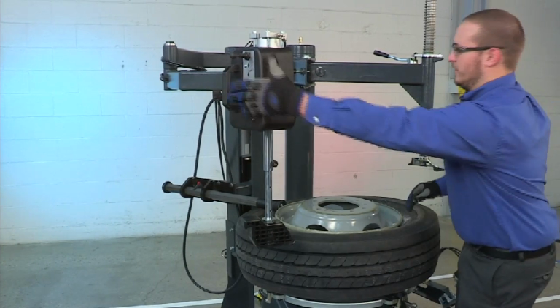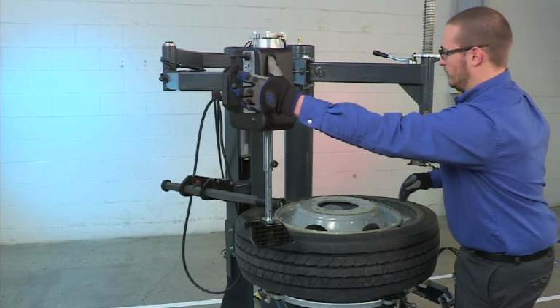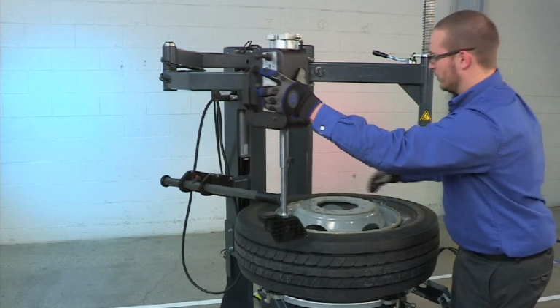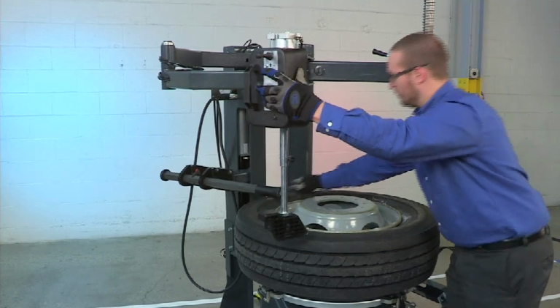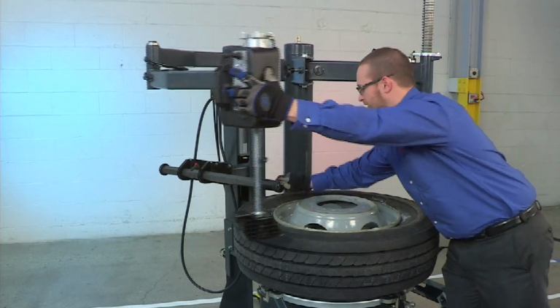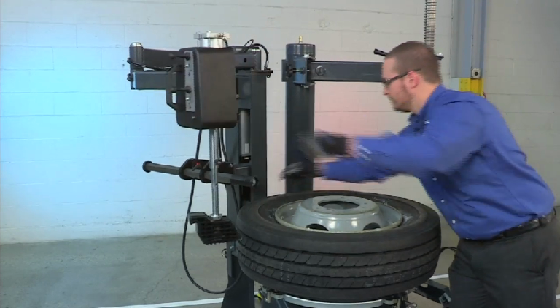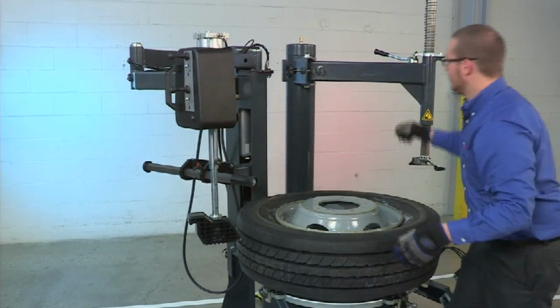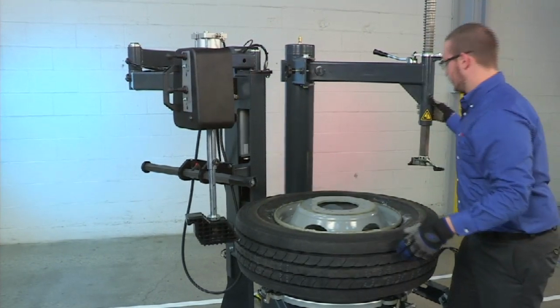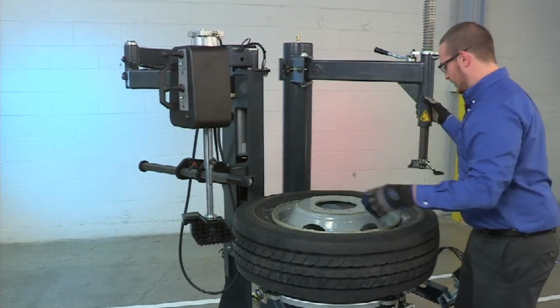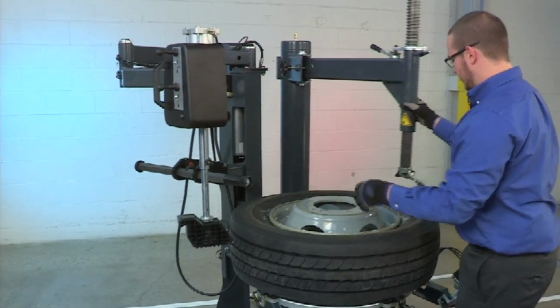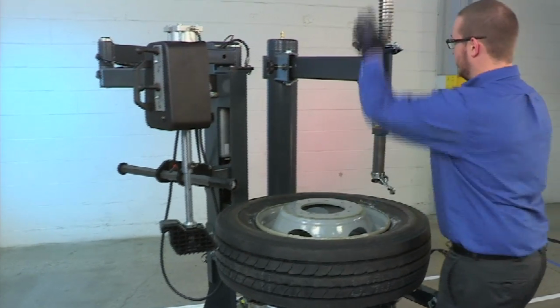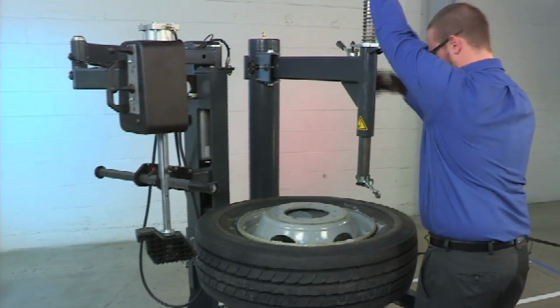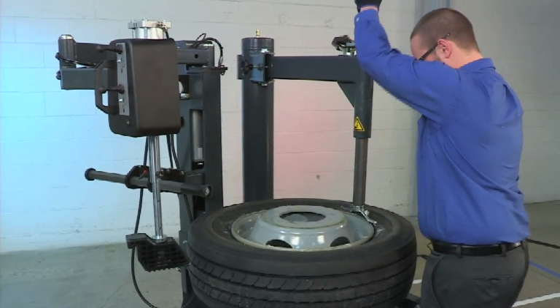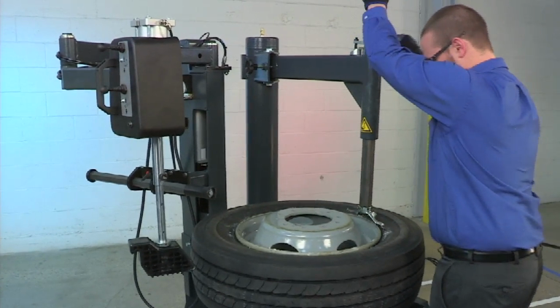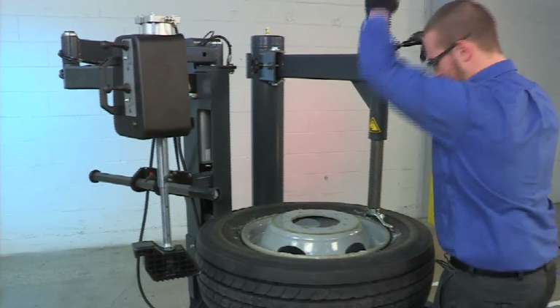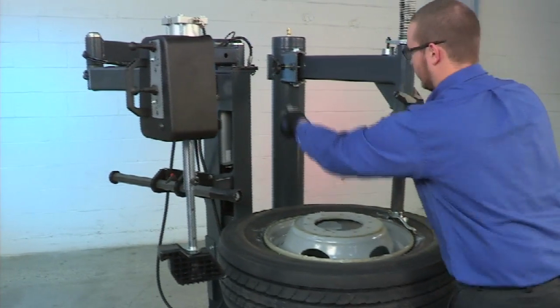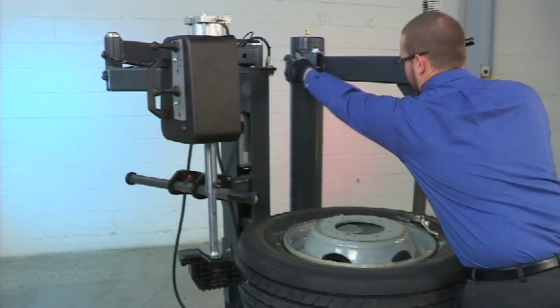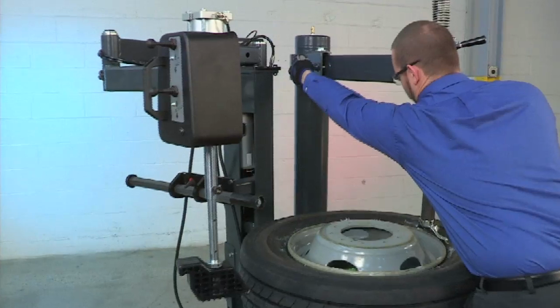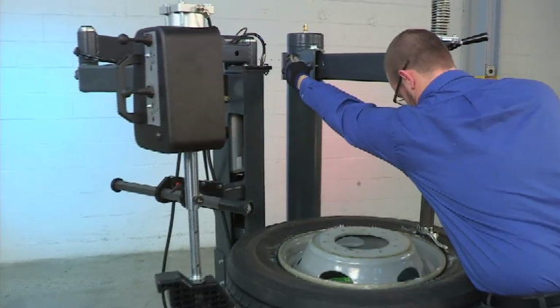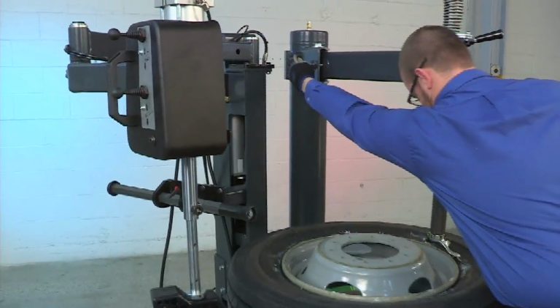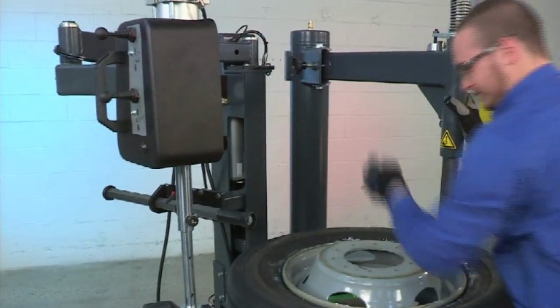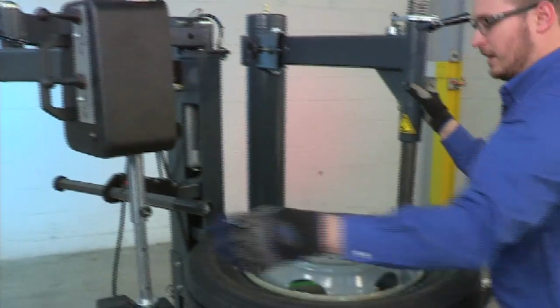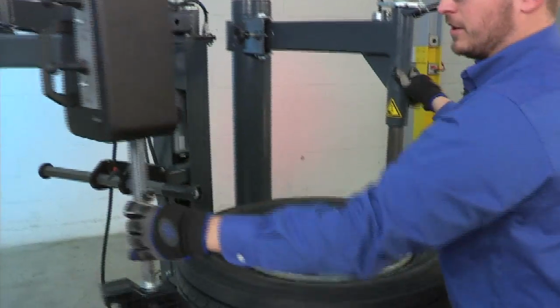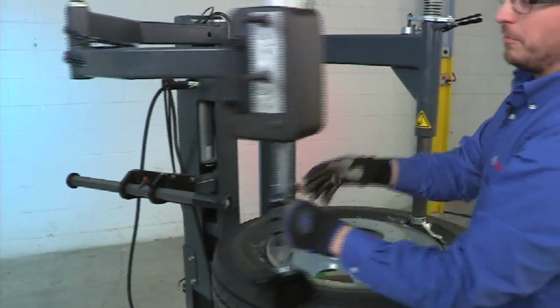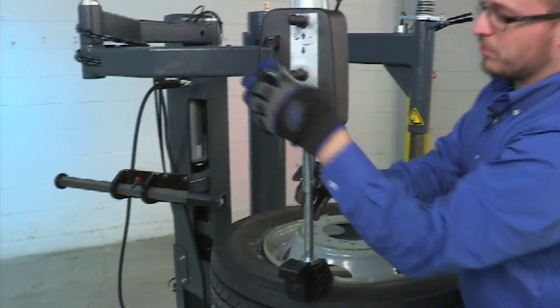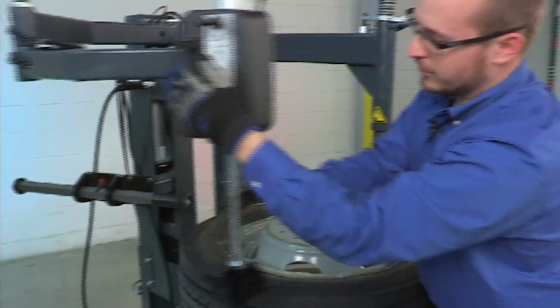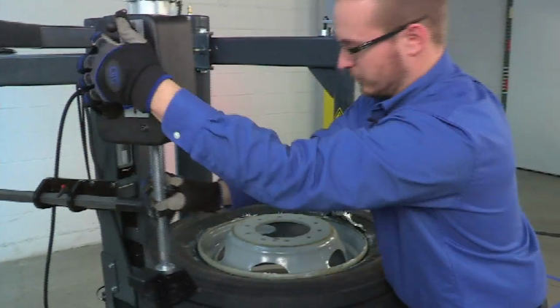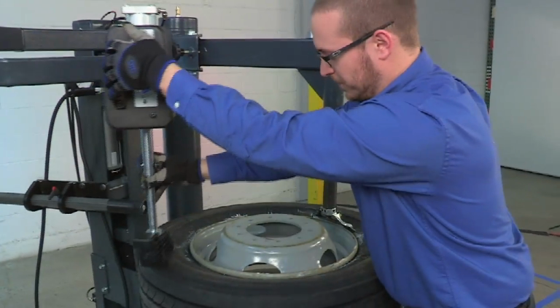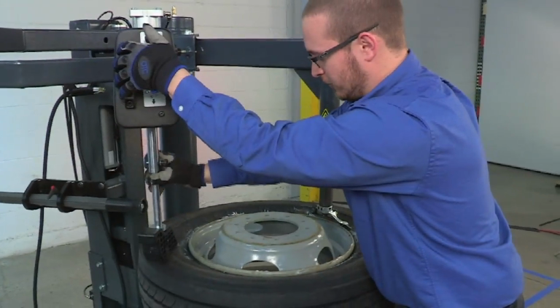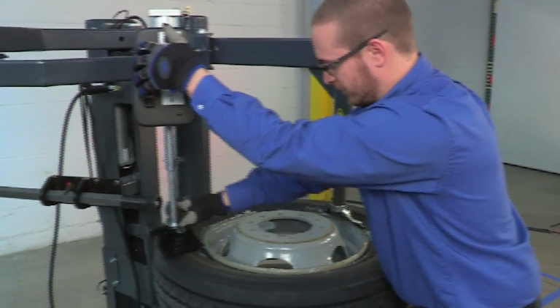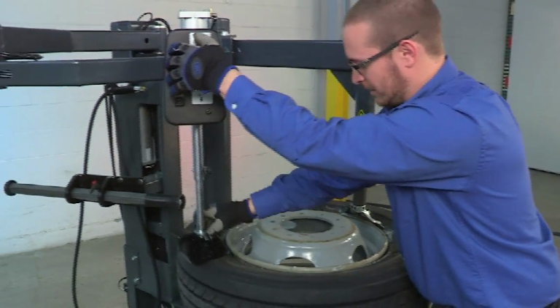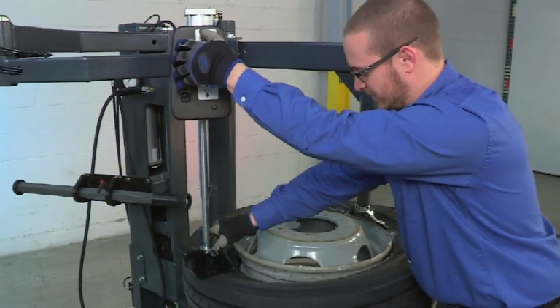we can move the roller out of the way, position our mount demount head, roll it off the rim just slightly. We can use our bead depressor to hold the bead in the drop center on the opposite side.